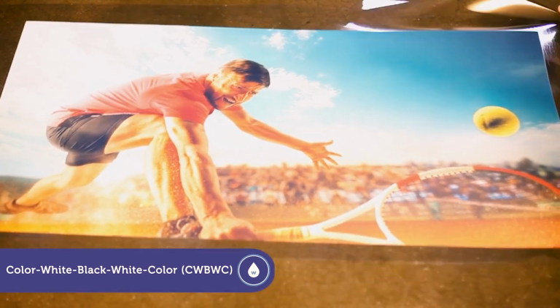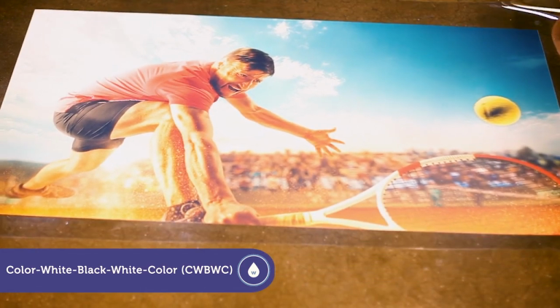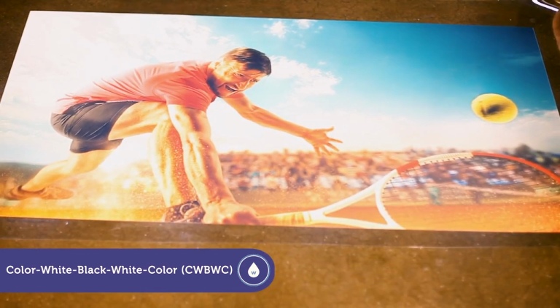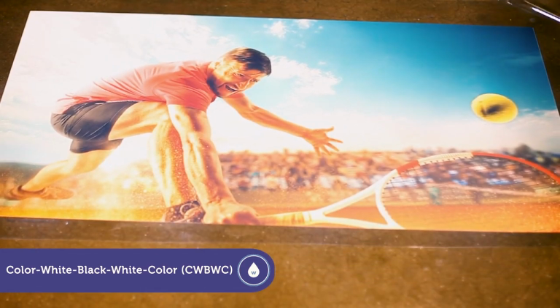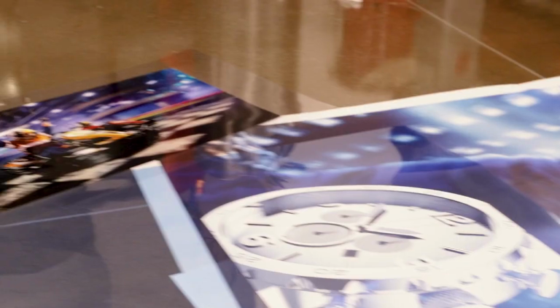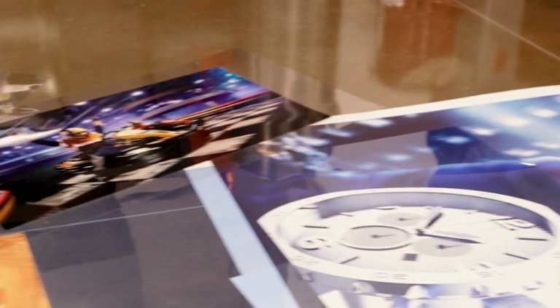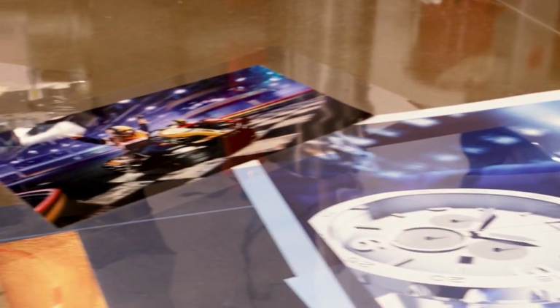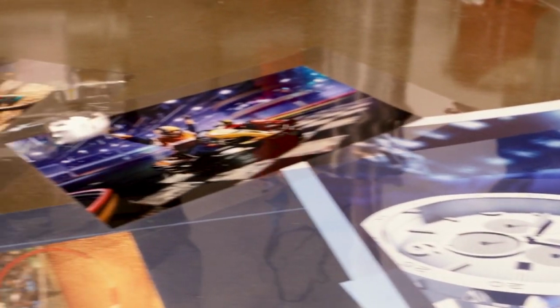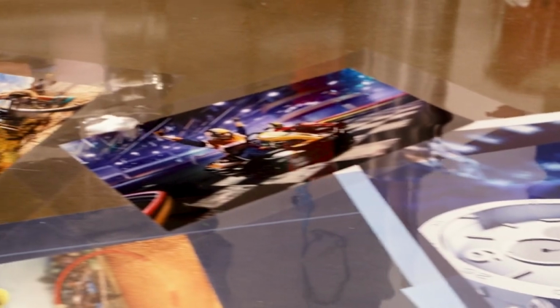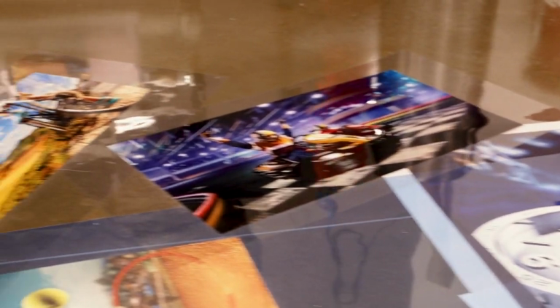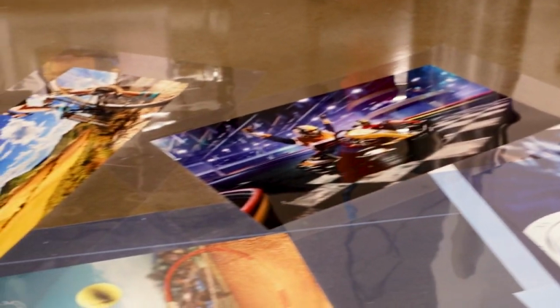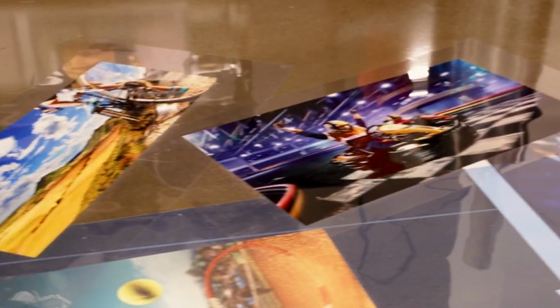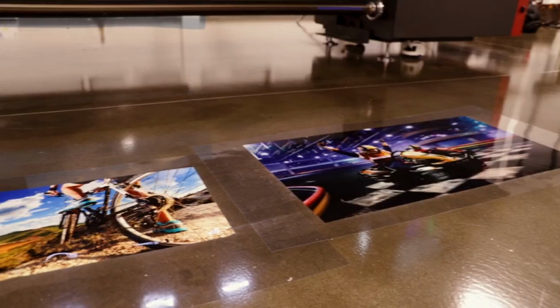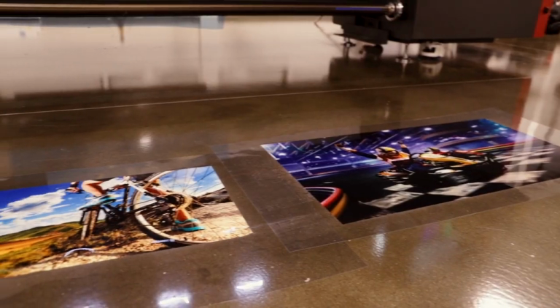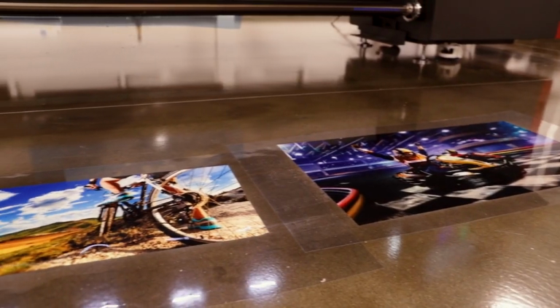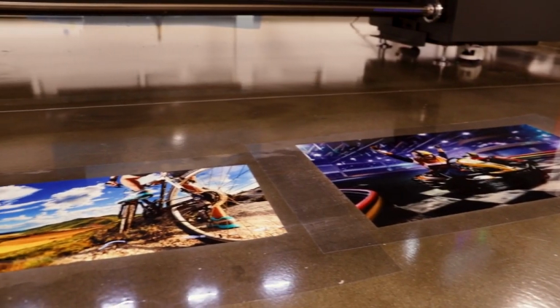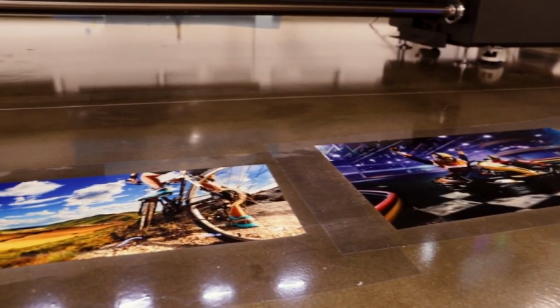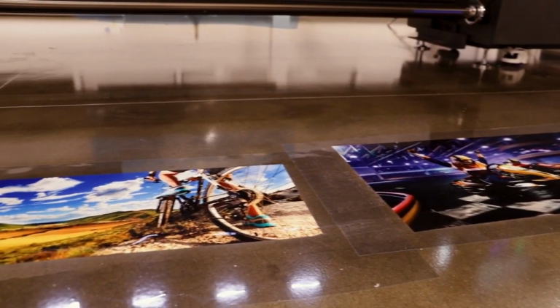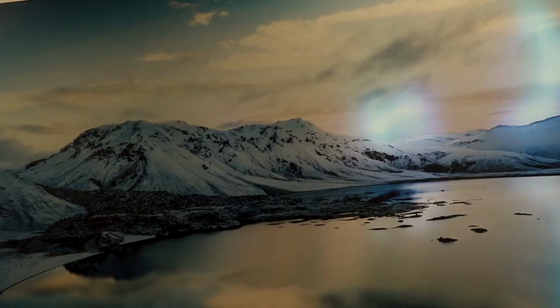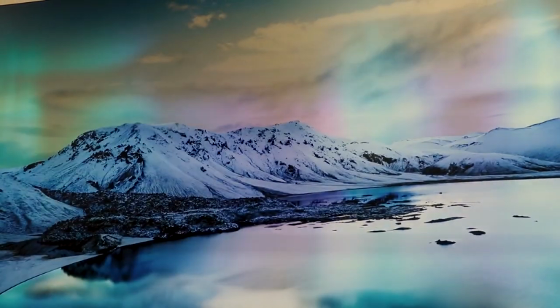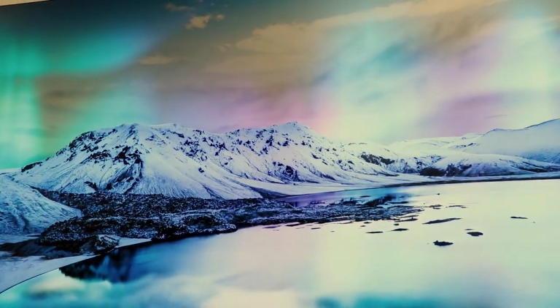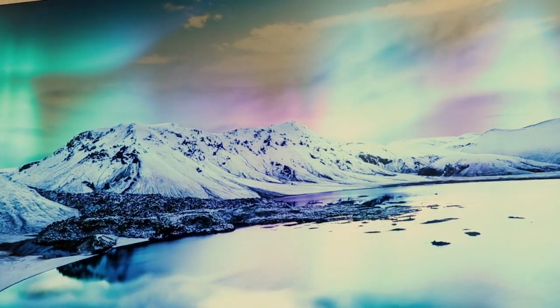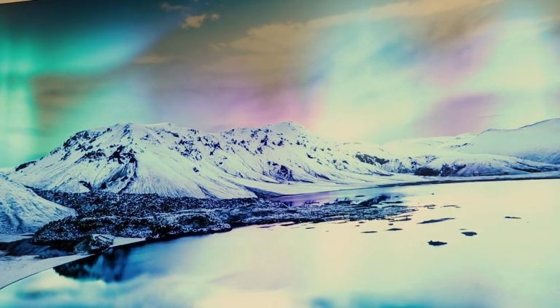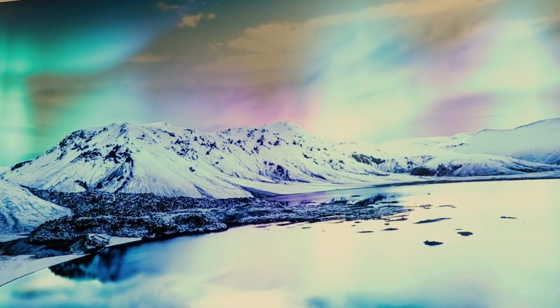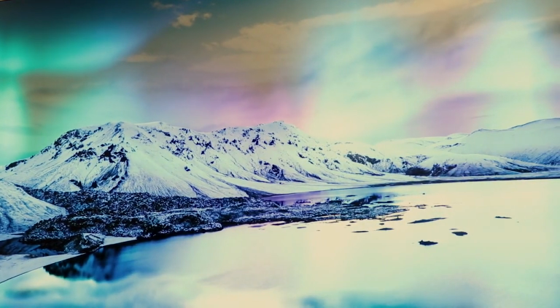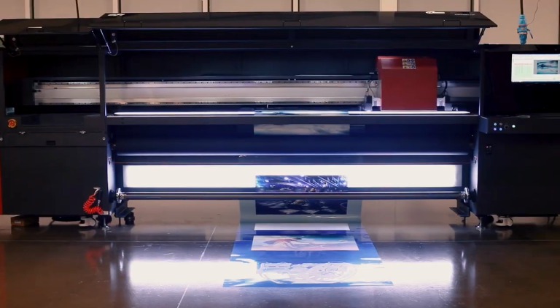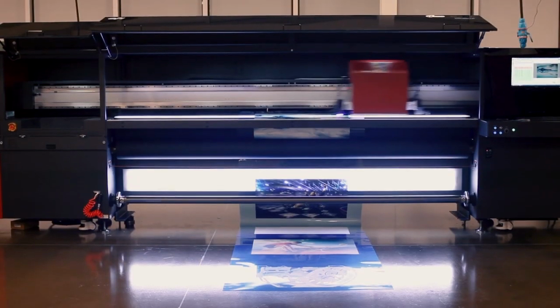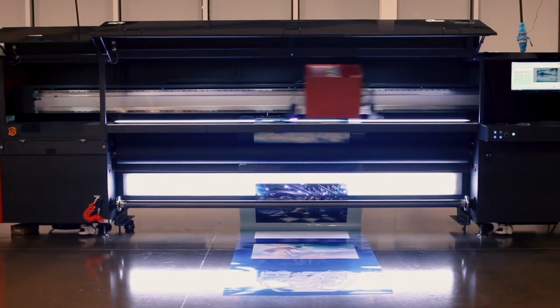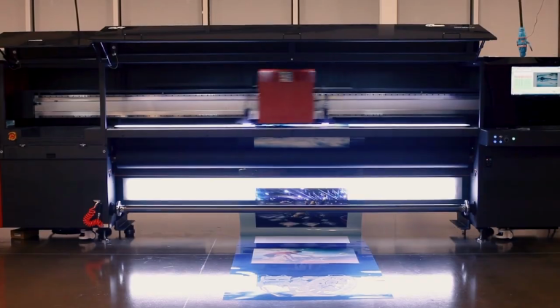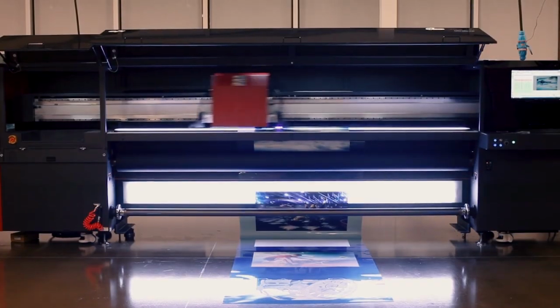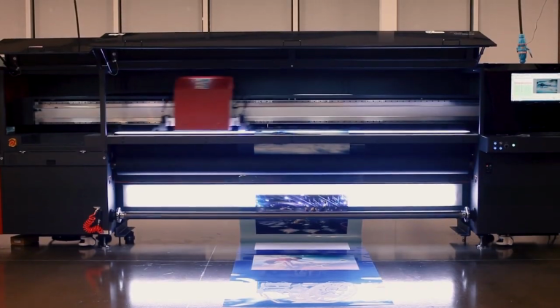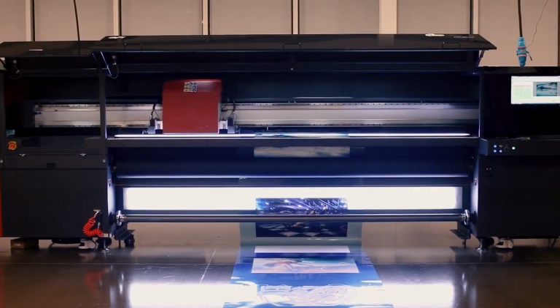For the greenest bottom line, leverage the multi-faceted white ink printing power tools of the EFI Pro 32R.